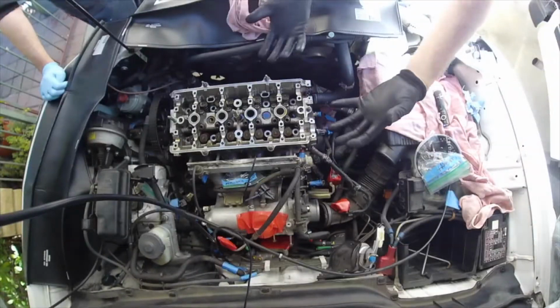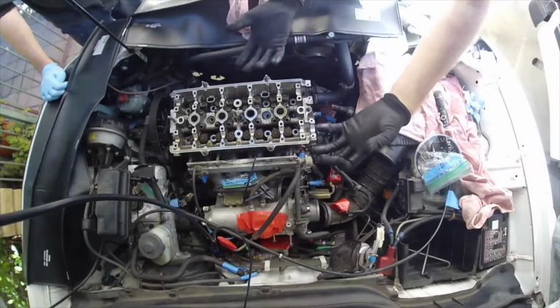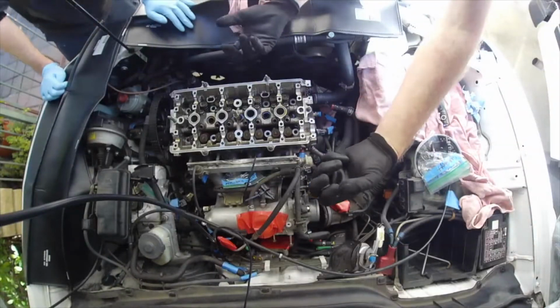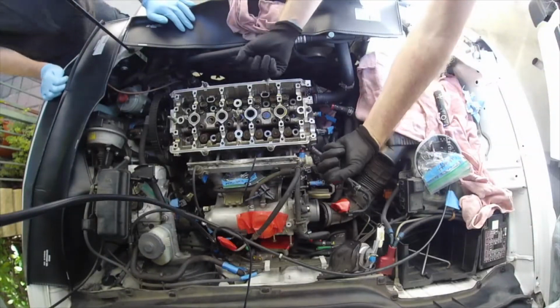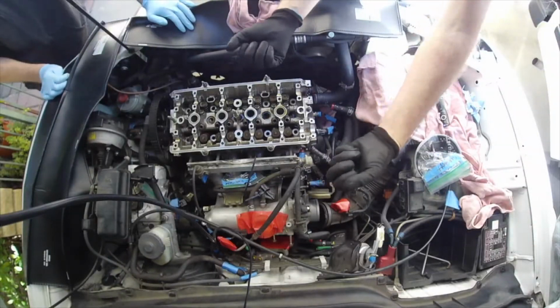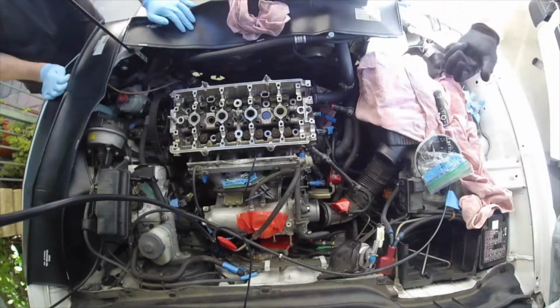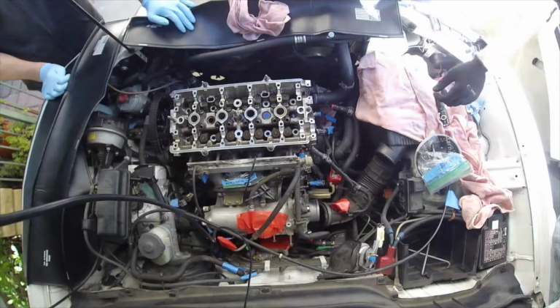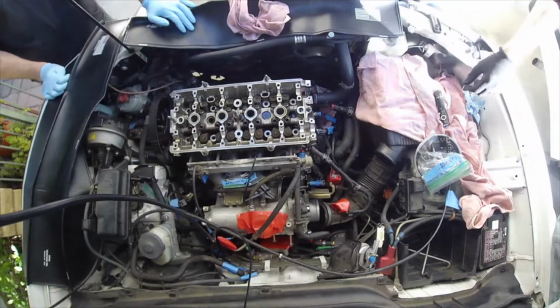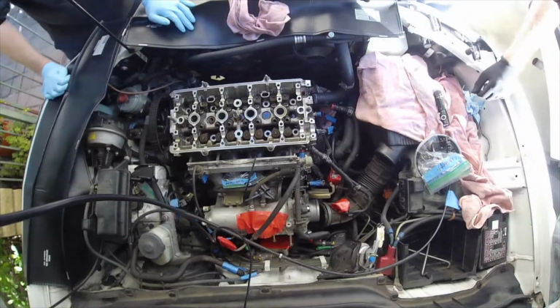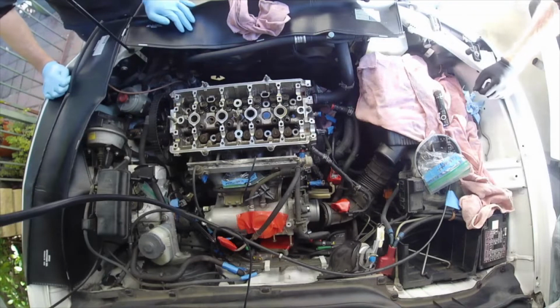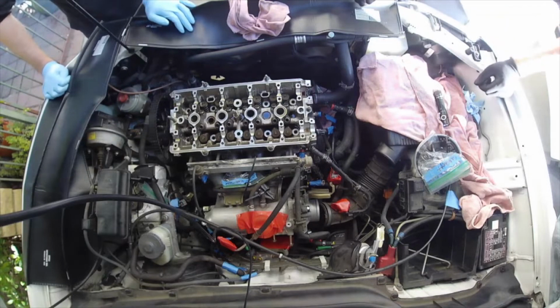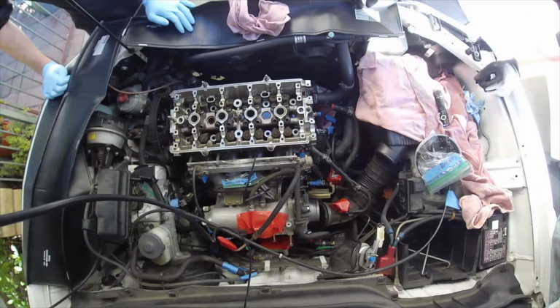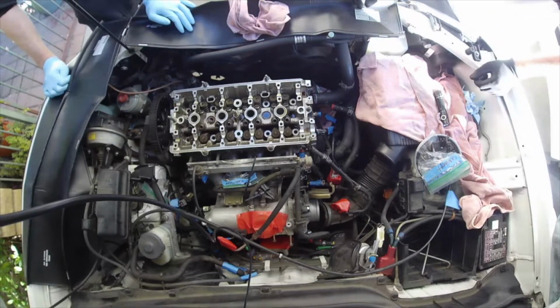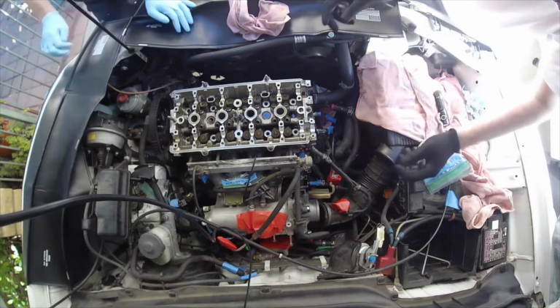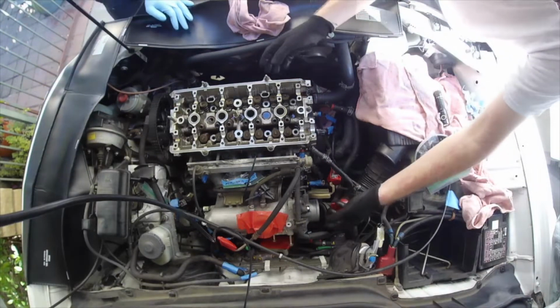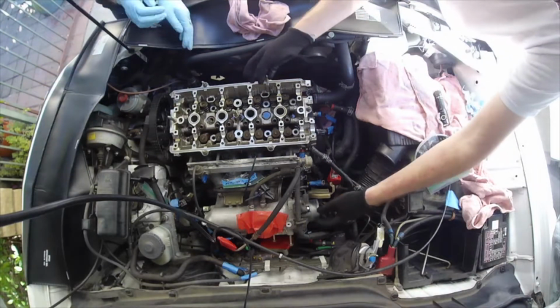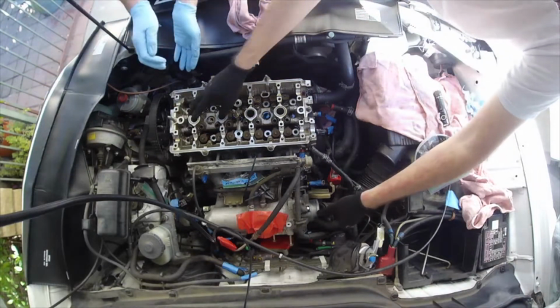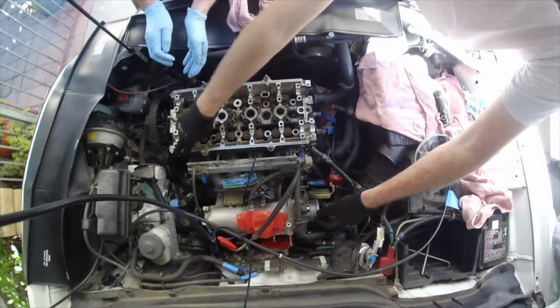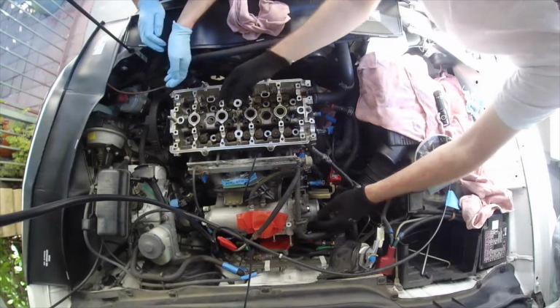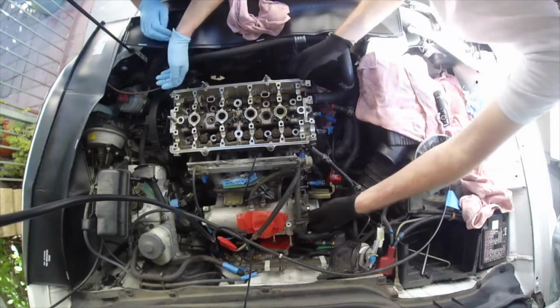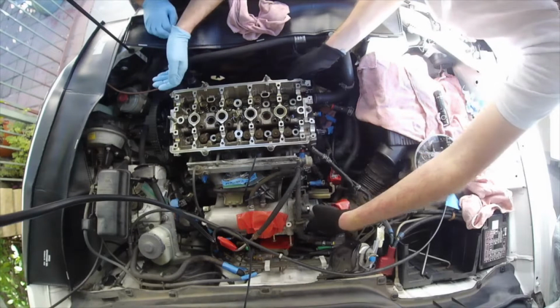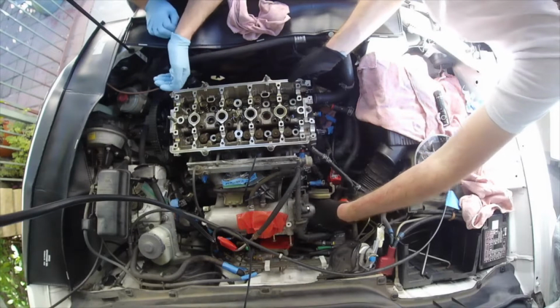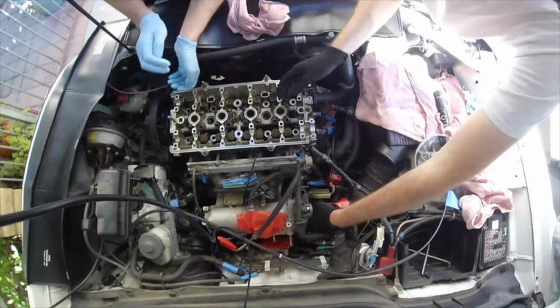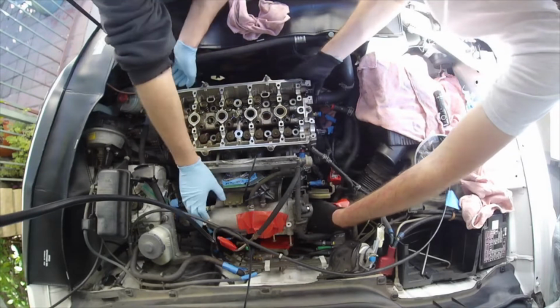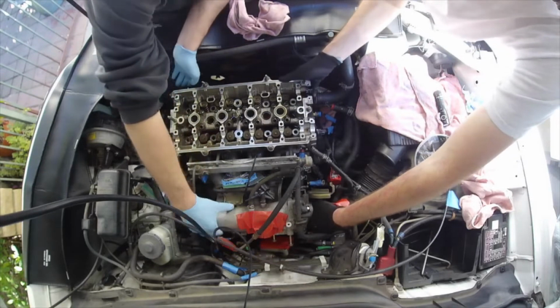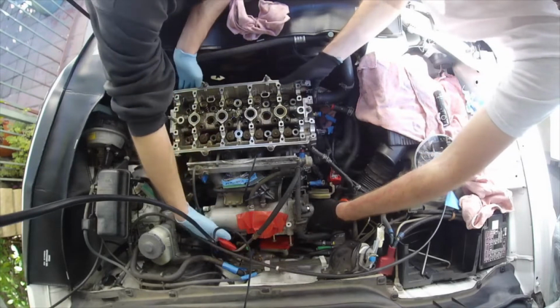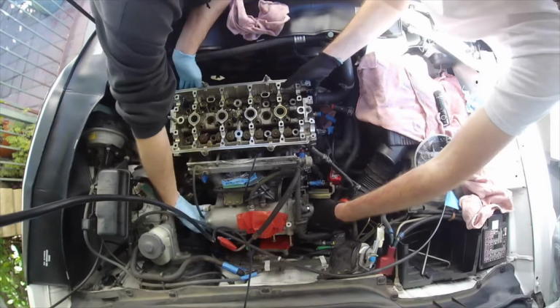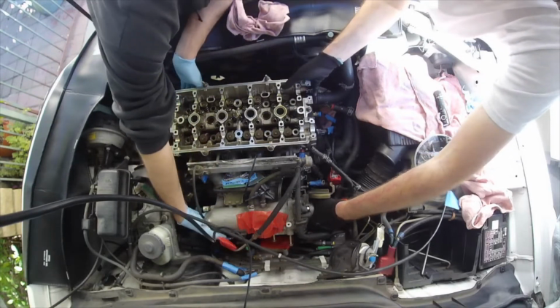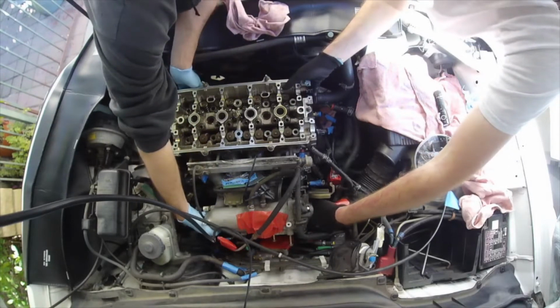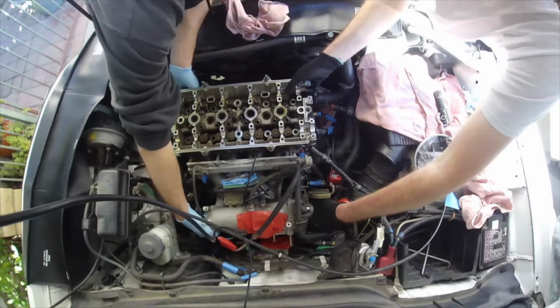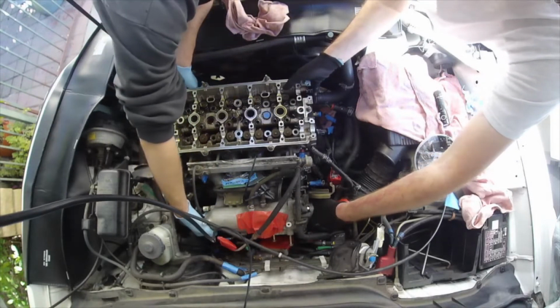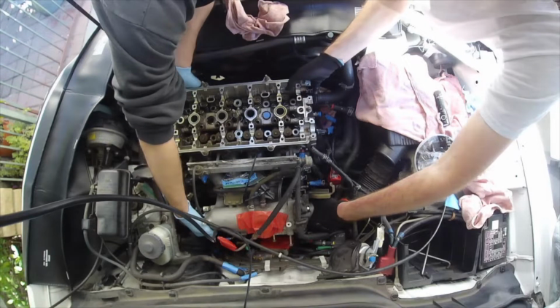Let's do a test — lift it like whatever, 10 inches or whatever. You could probably grab it like this, whenever it's comfortable for you.